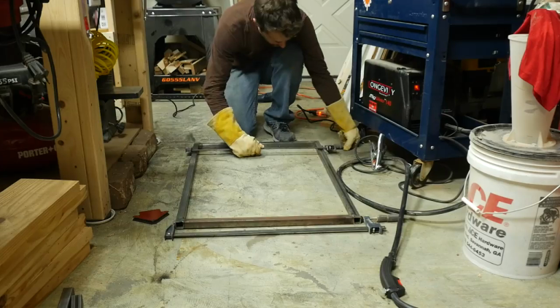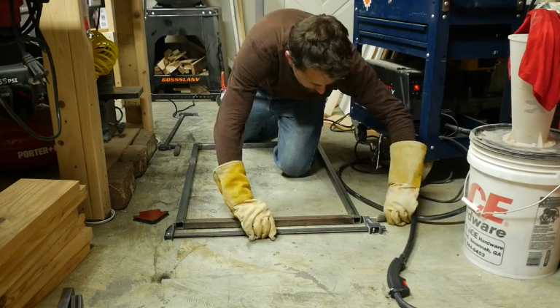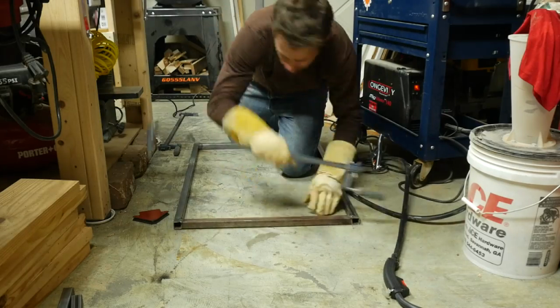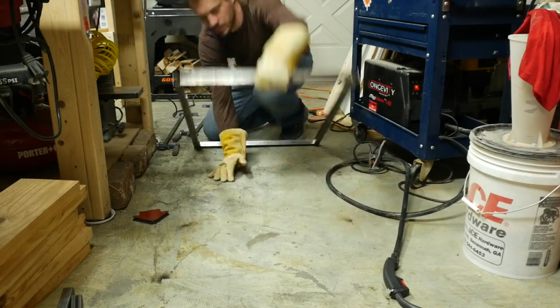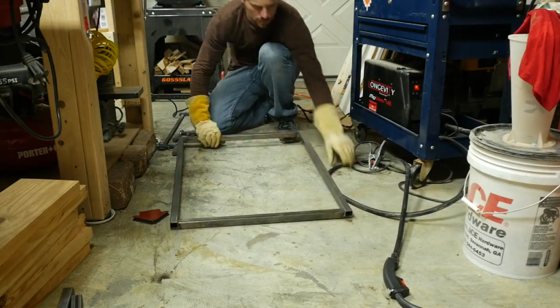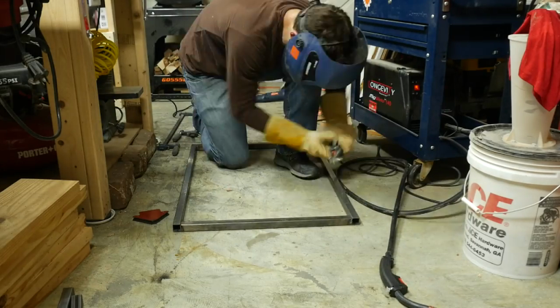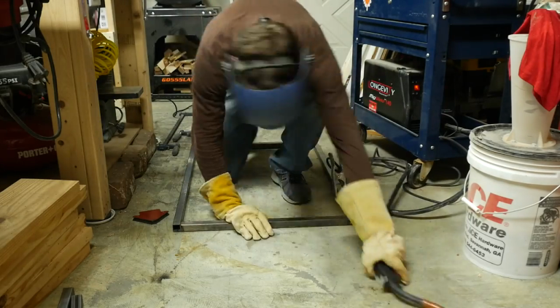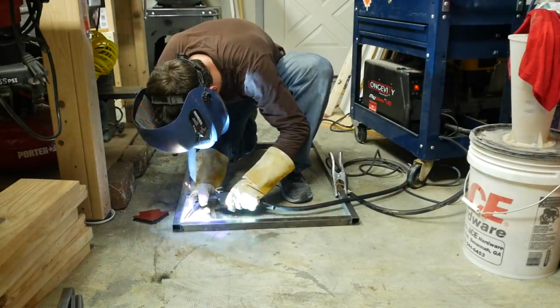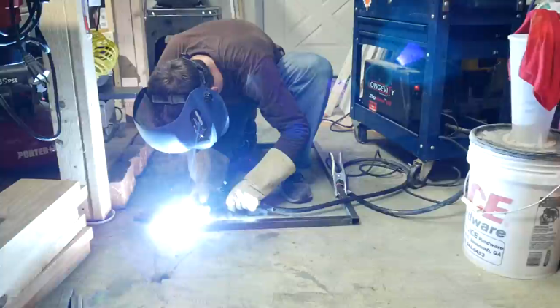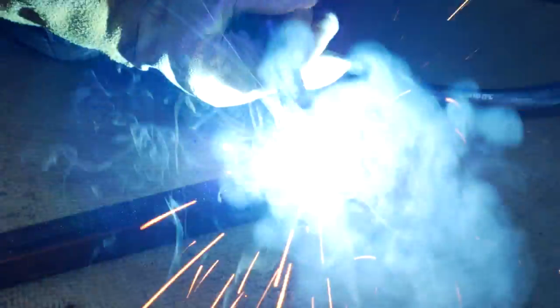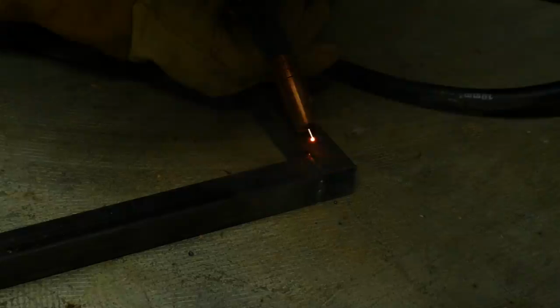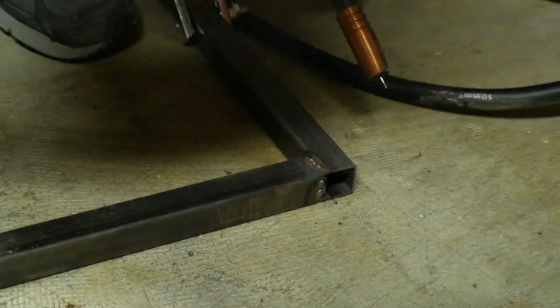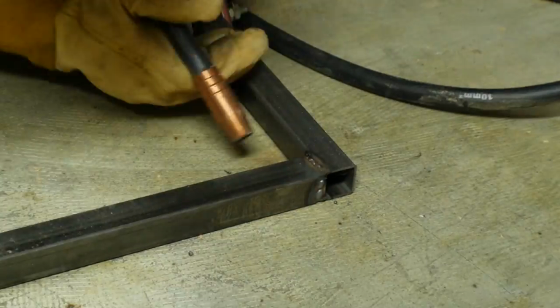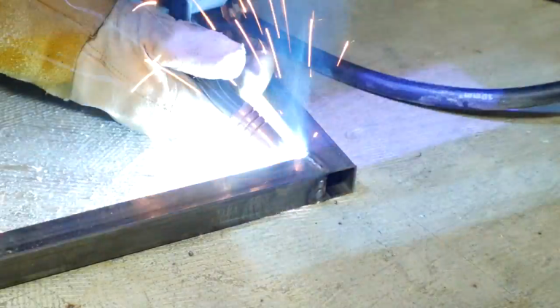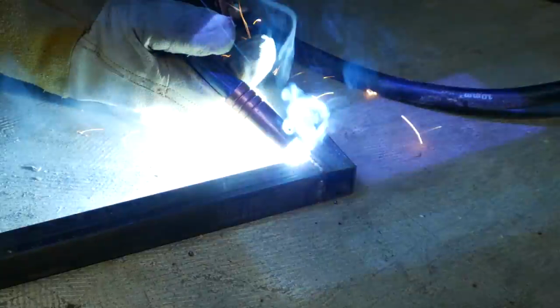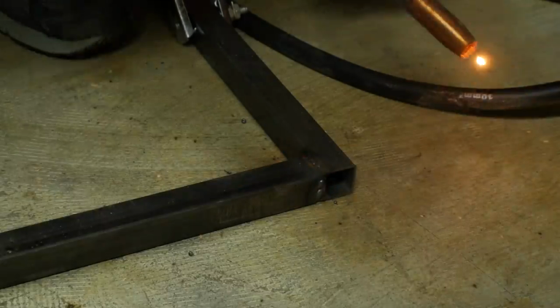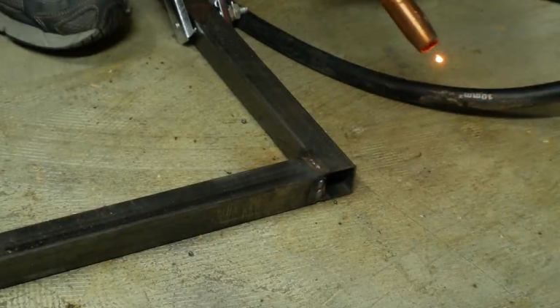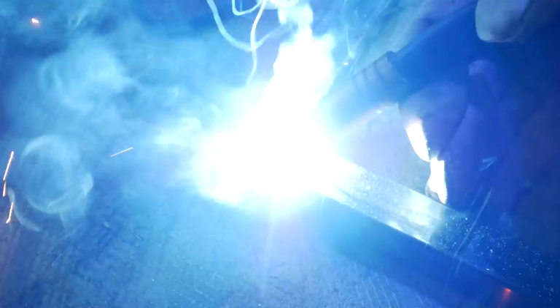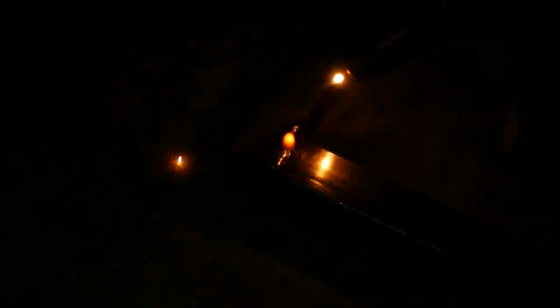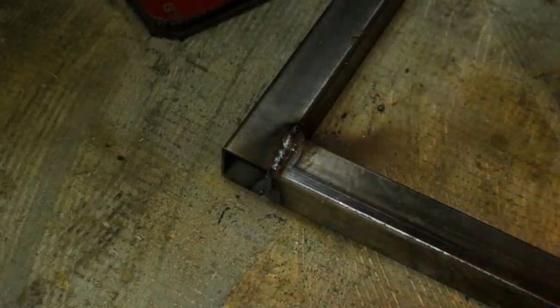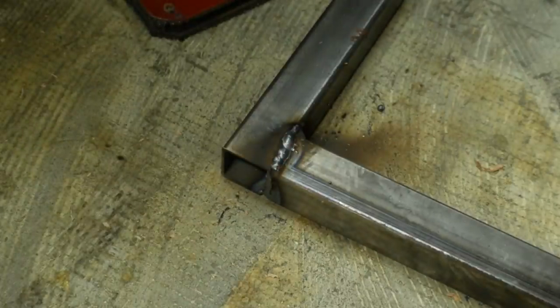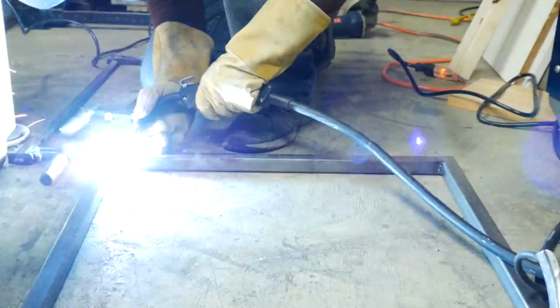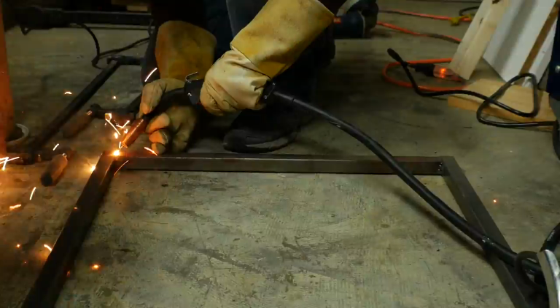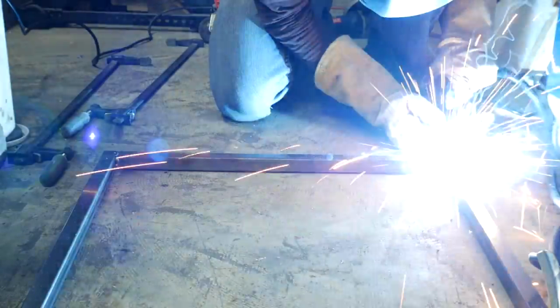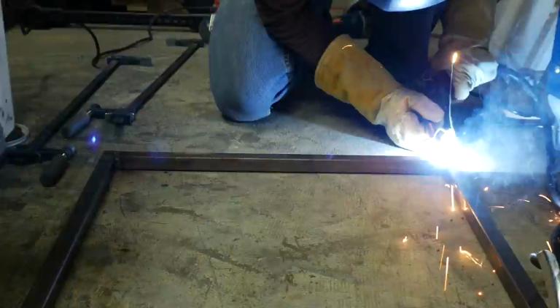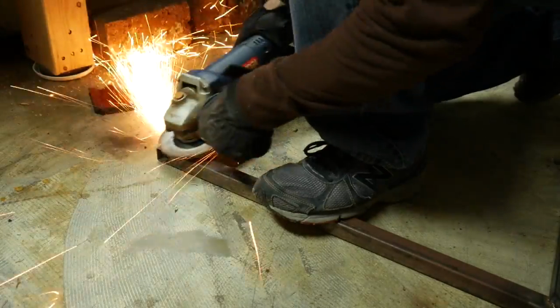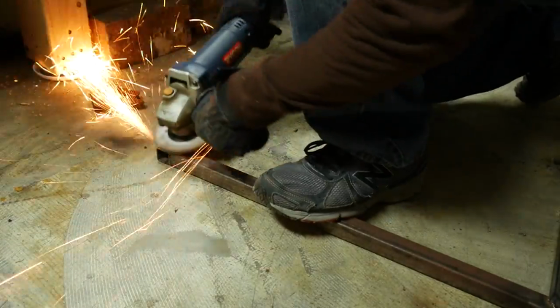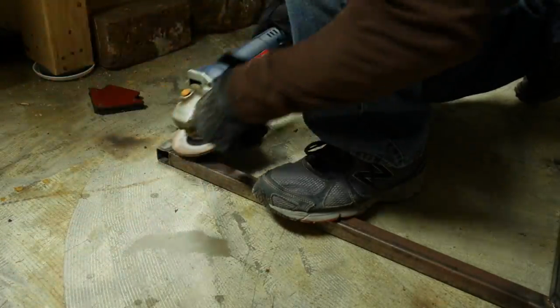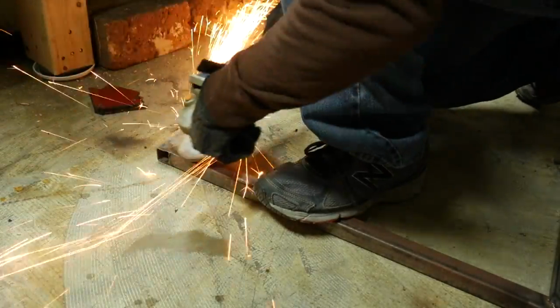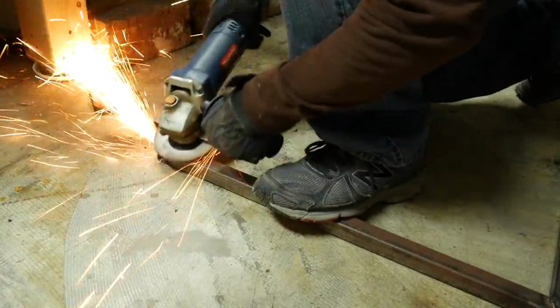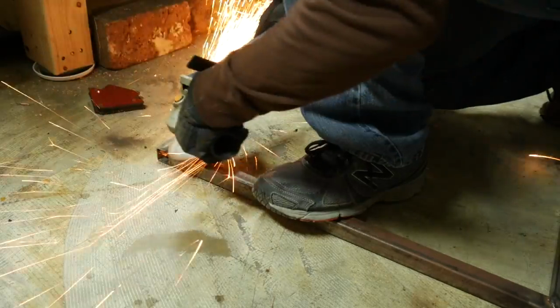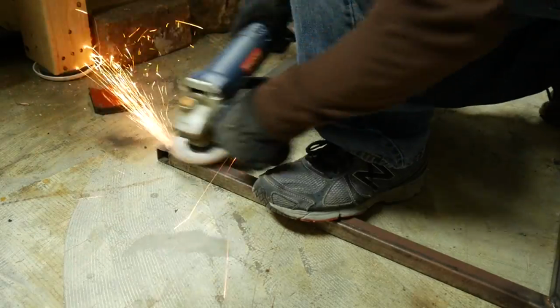With the frame held together, I flipped it over and filled in the rest of the welds. I got a little bit more comfortable, but I still have a long way to go to be what you would call a welder. I did burn through a couple of small spots and had to go back and fill them, but then I went back with the grinder and smoothed everything out.